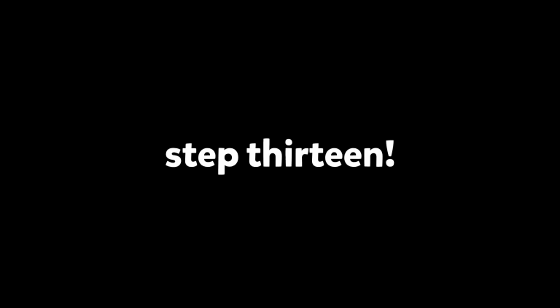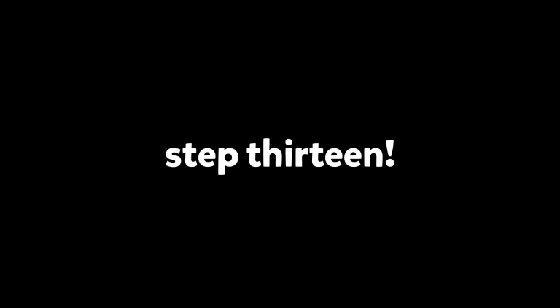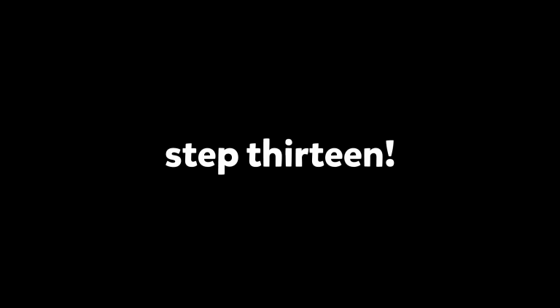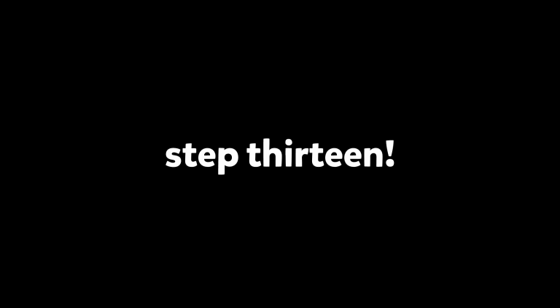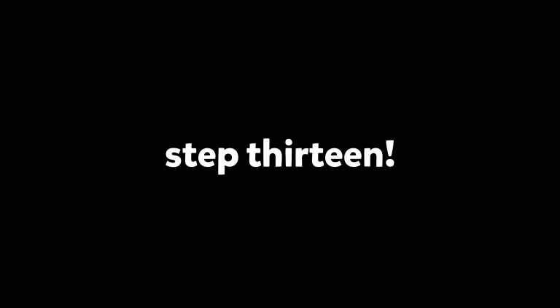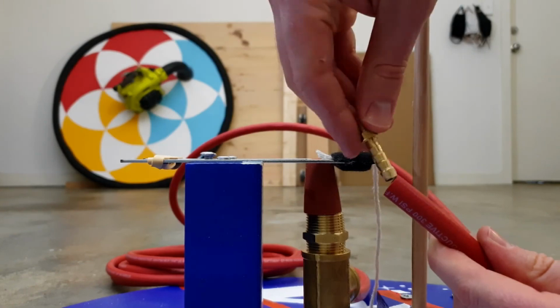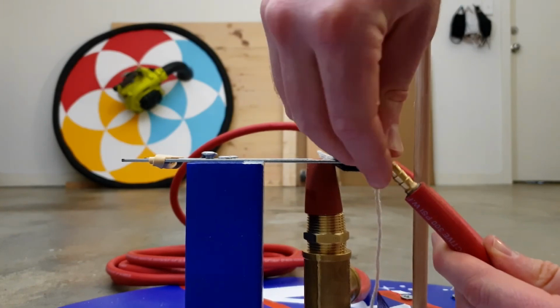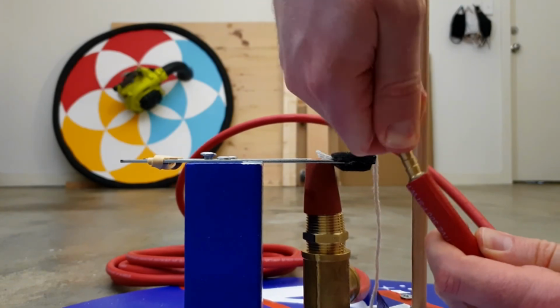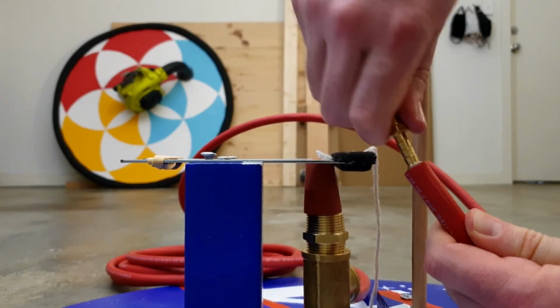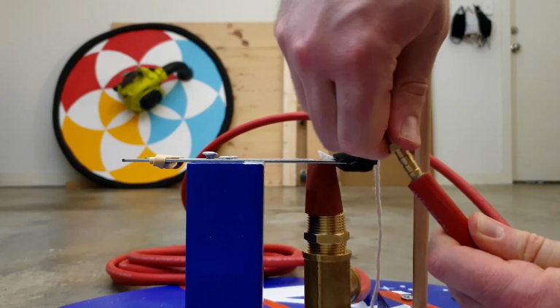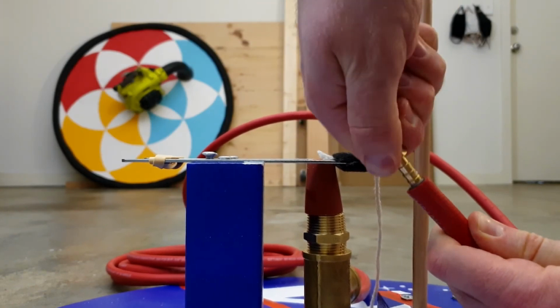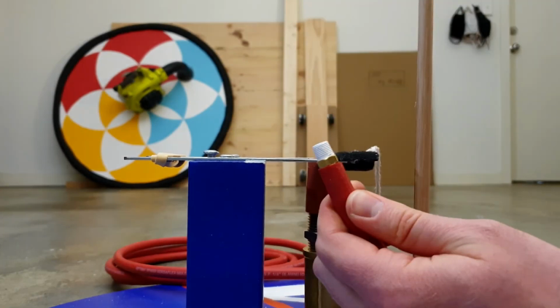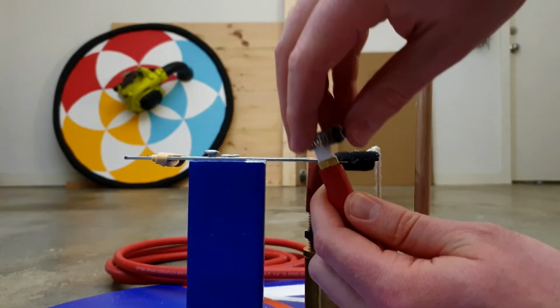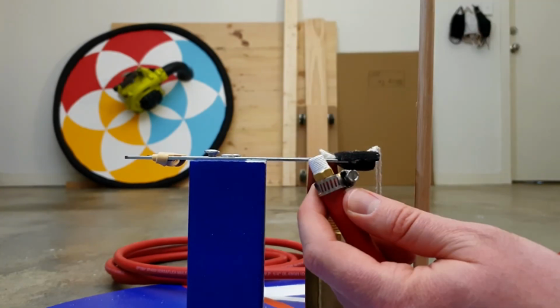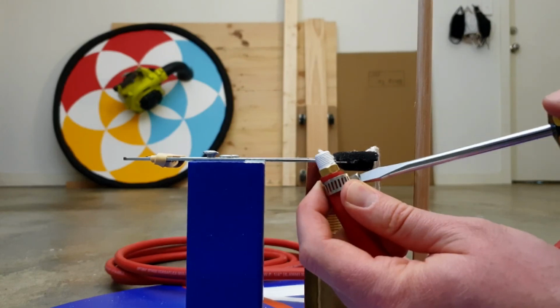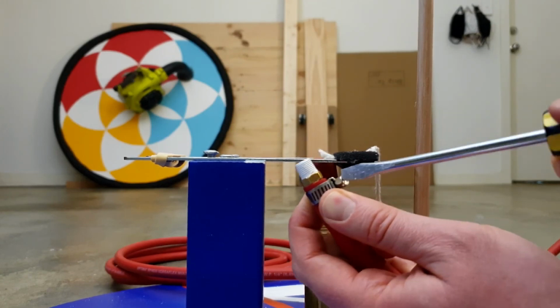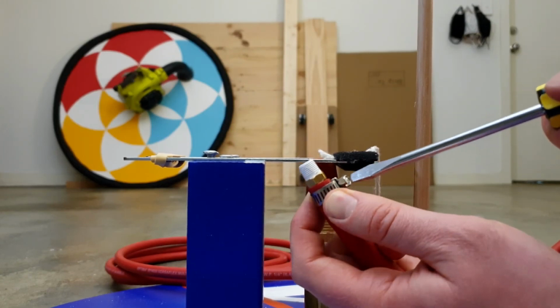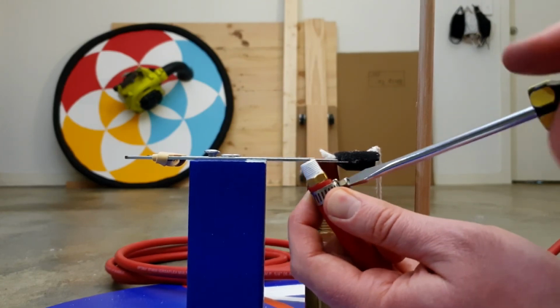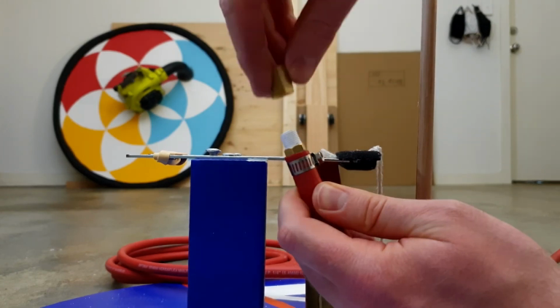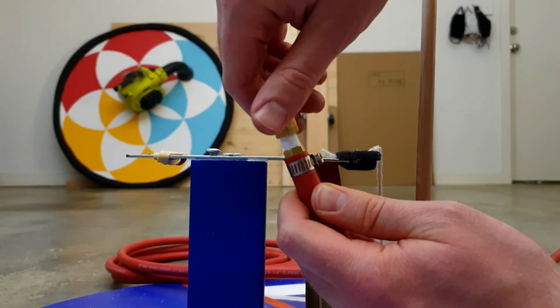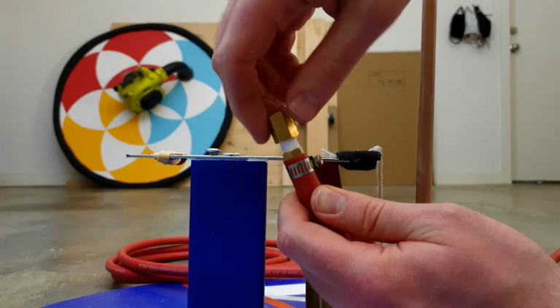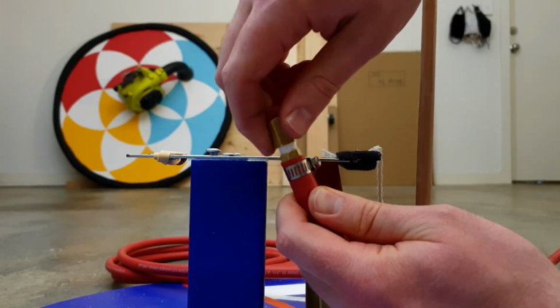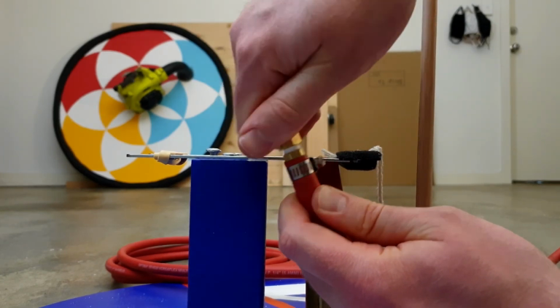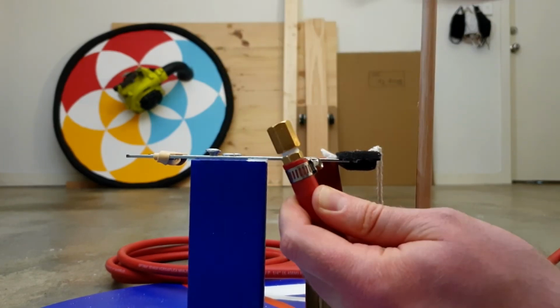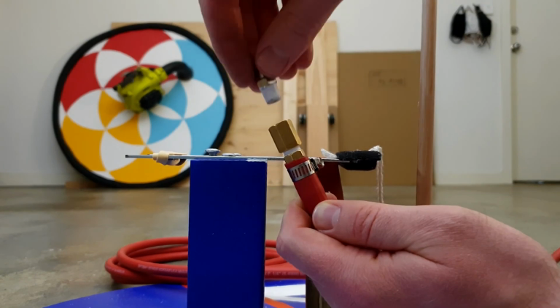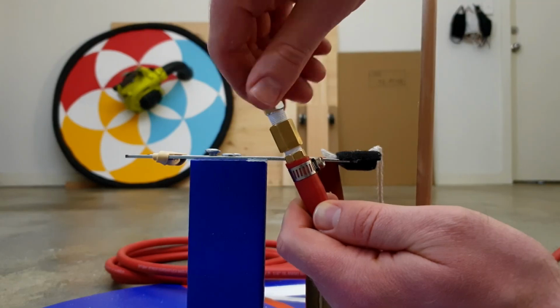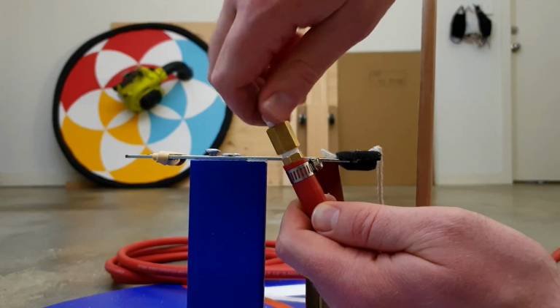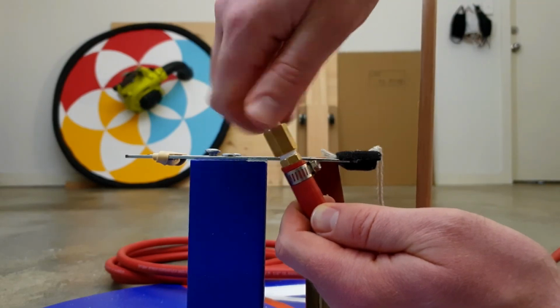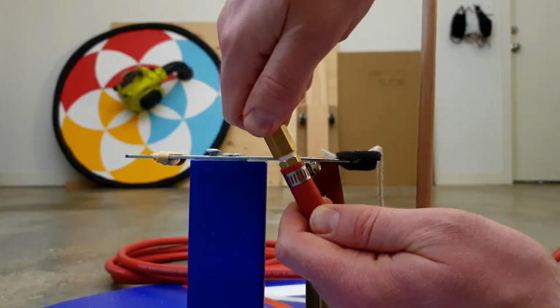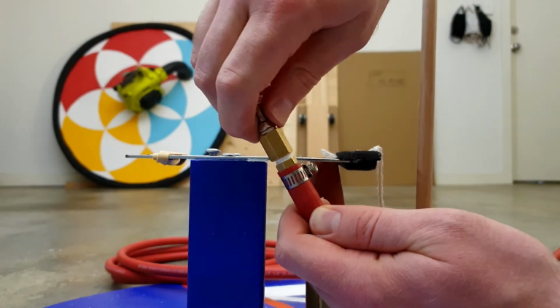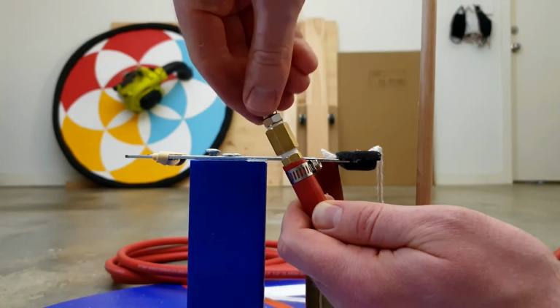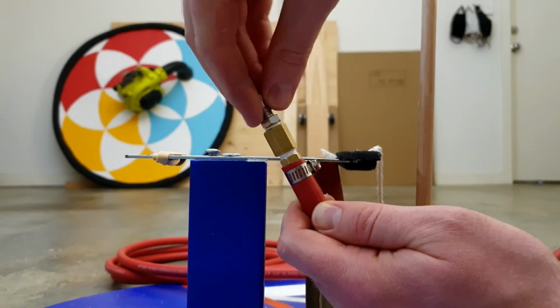Attach a 5 metre length piece of string to the other end of the velcro strap. And finally, Step 13: connect the bicycle pump to the air hose. I spent a lot of time trying to figure out how to do this, and ended up buying a 1 and 1/8 inch BSP thread to Schrader valve, and a few adapters to connect it to the hose.